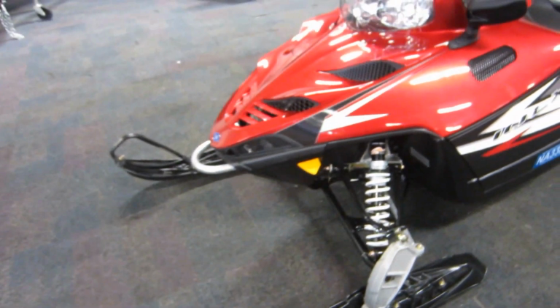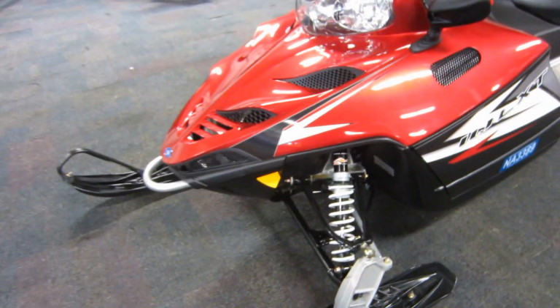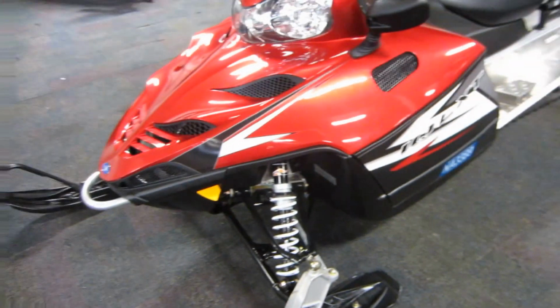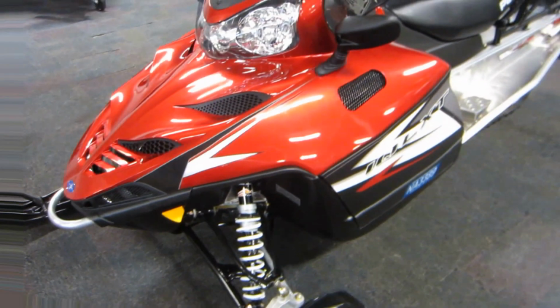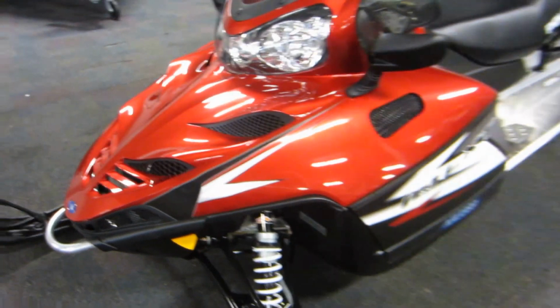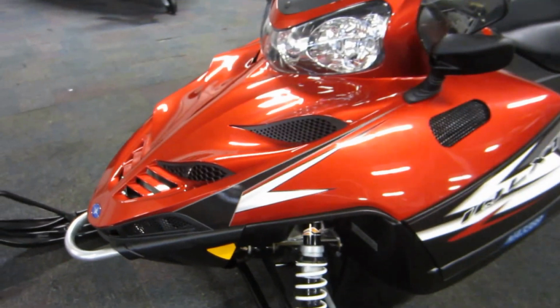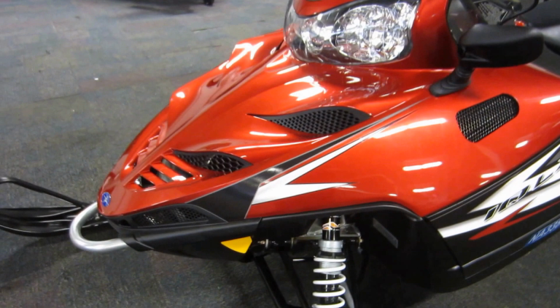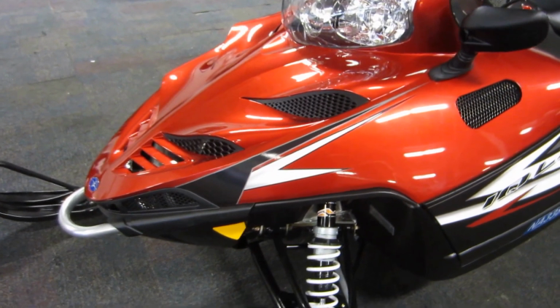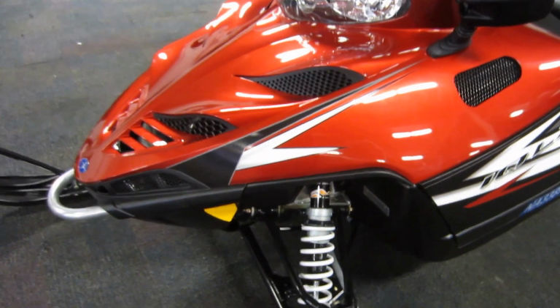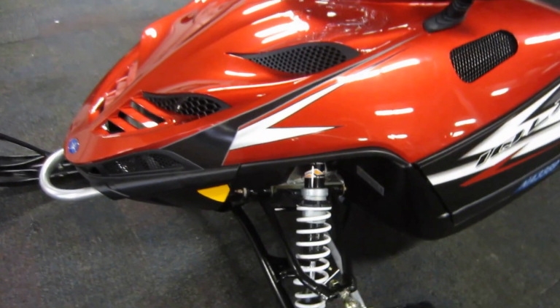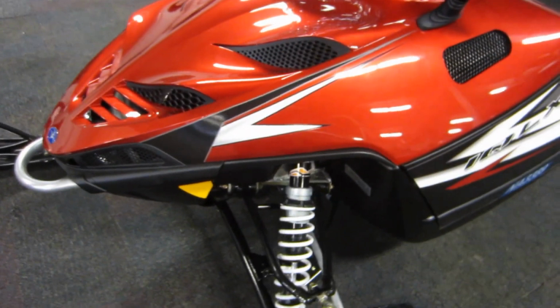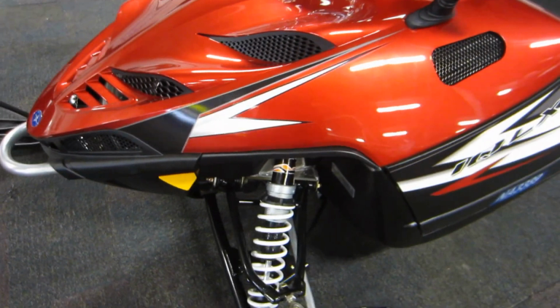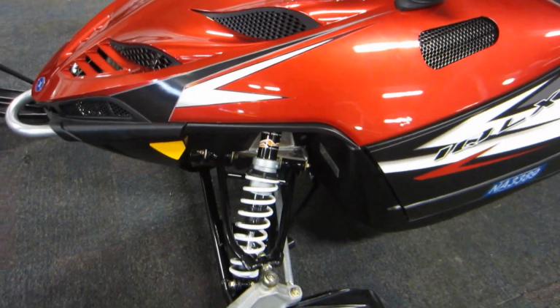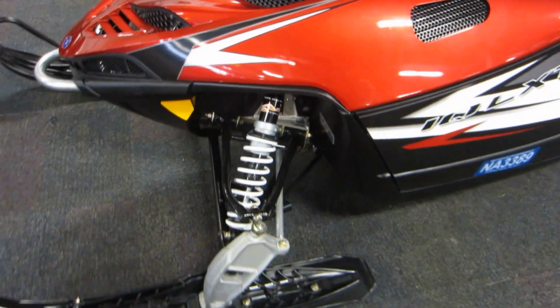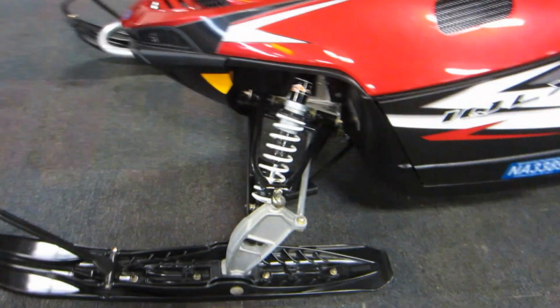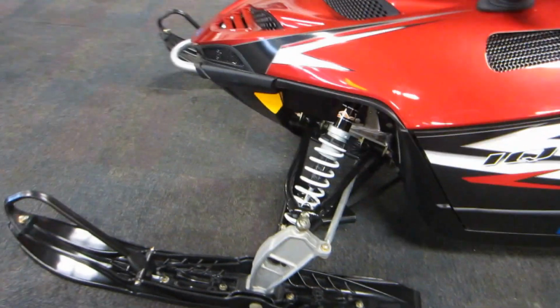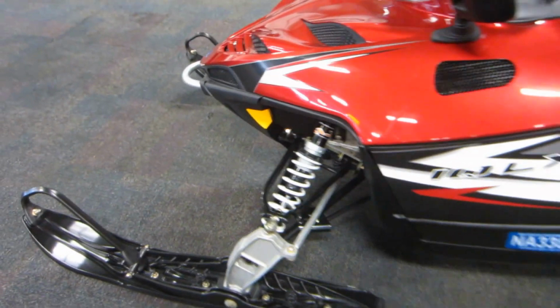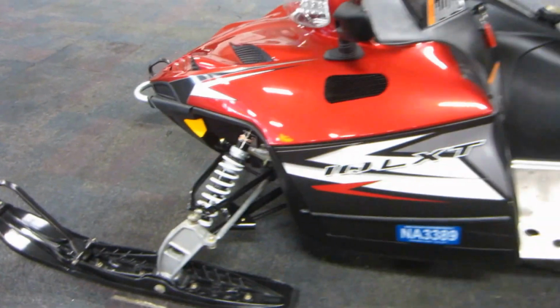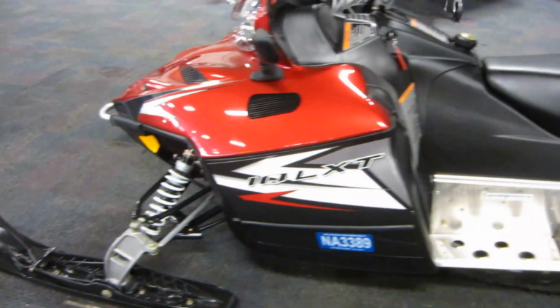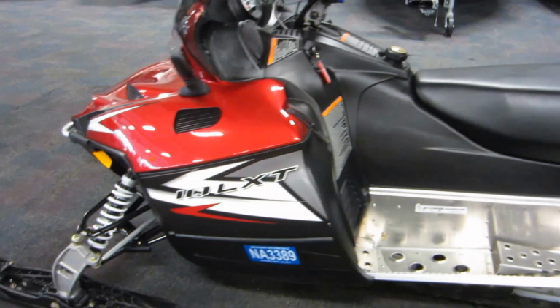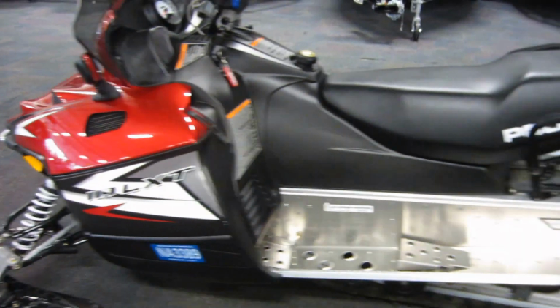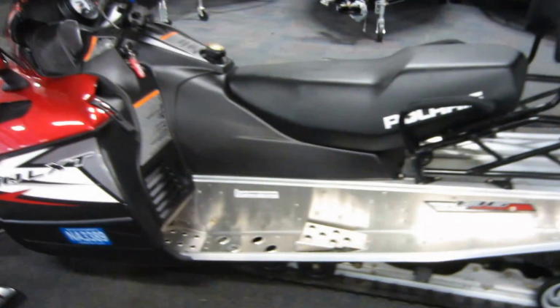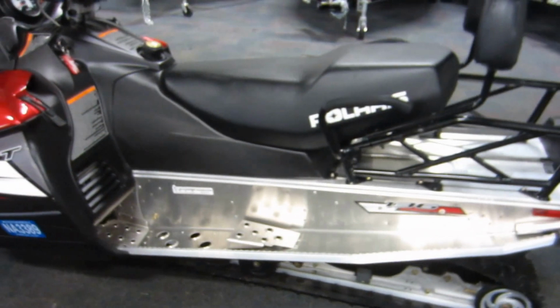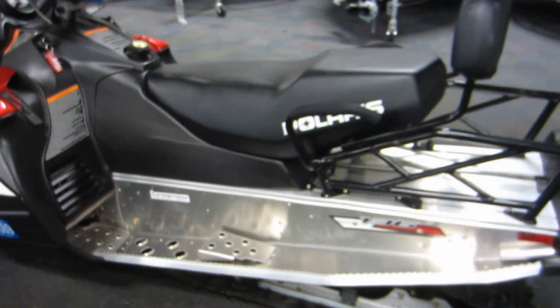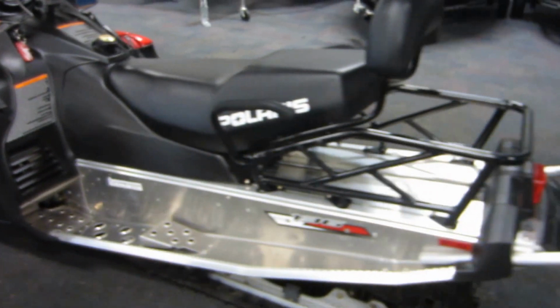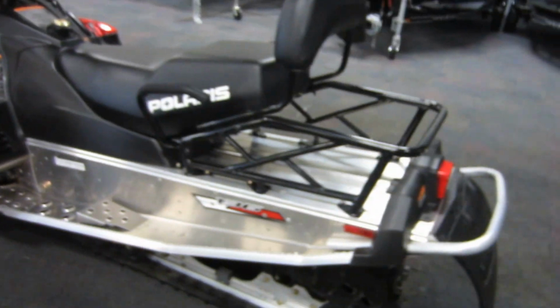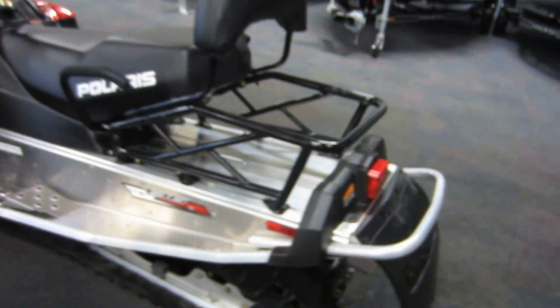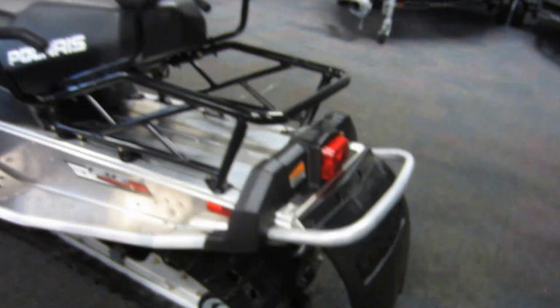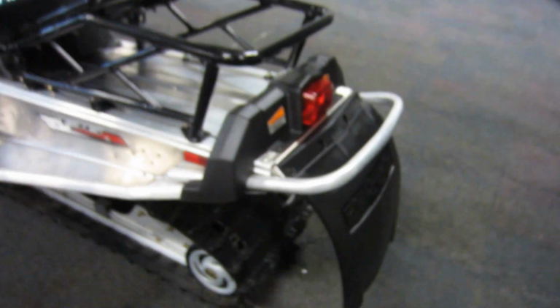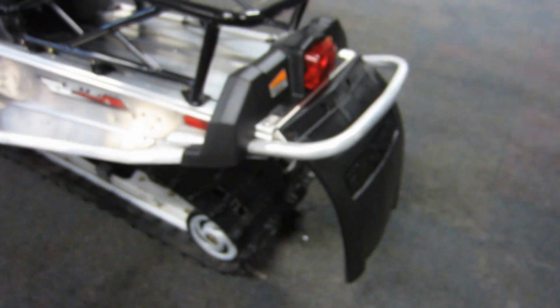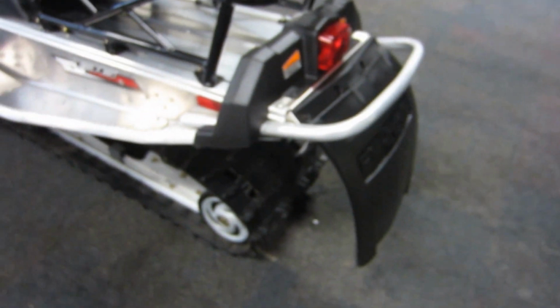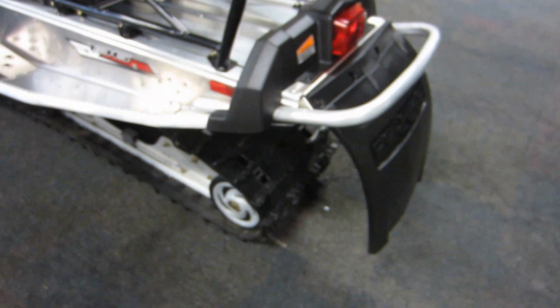Ride FX MPV shock and track shock front suspension with 10 inches of travel. Ride FX MVP track shock rear suspension with 14 inches of travel.